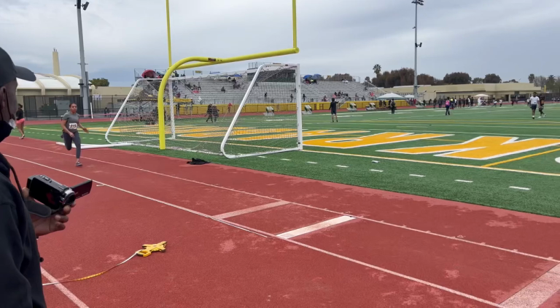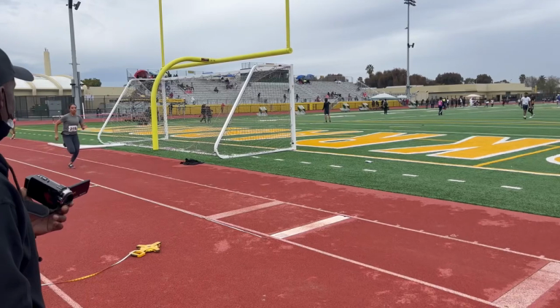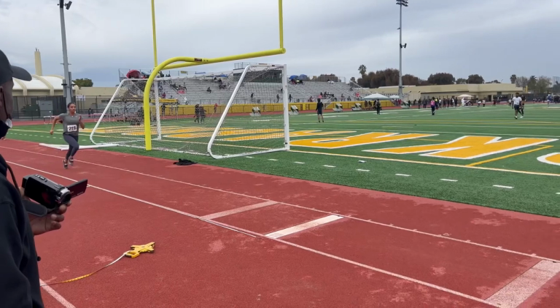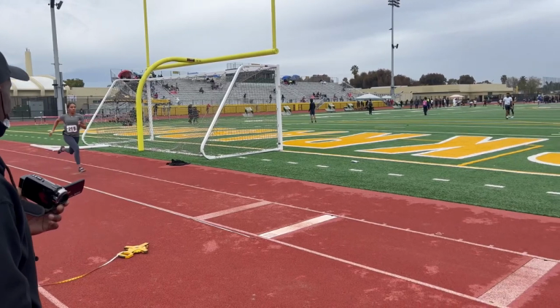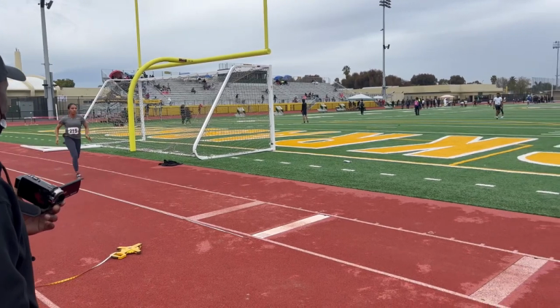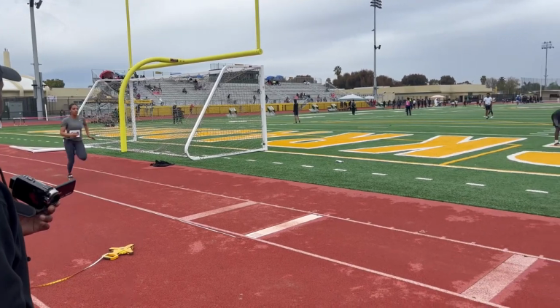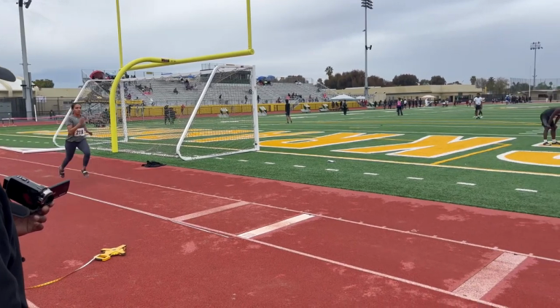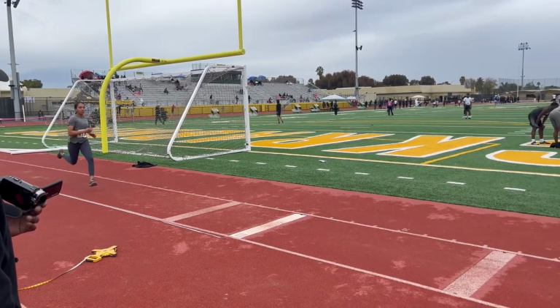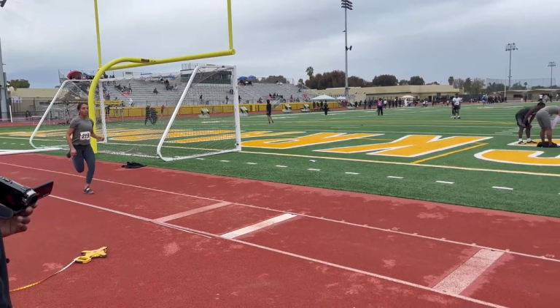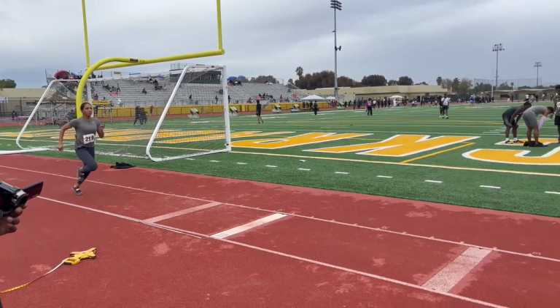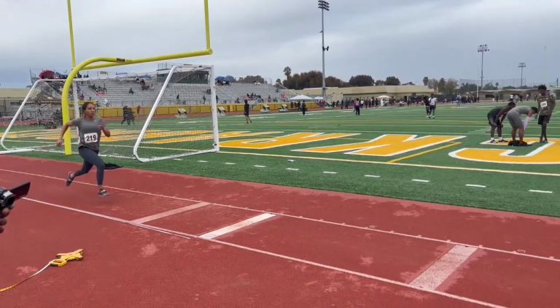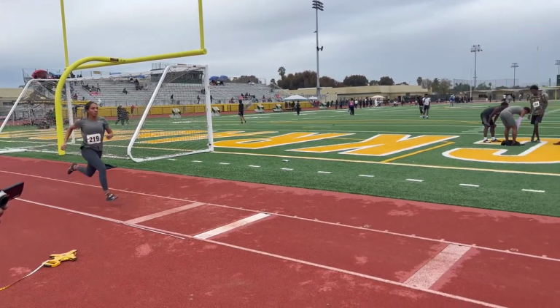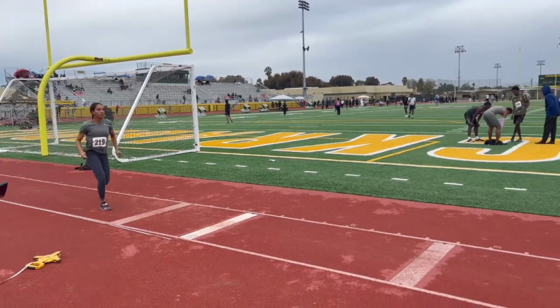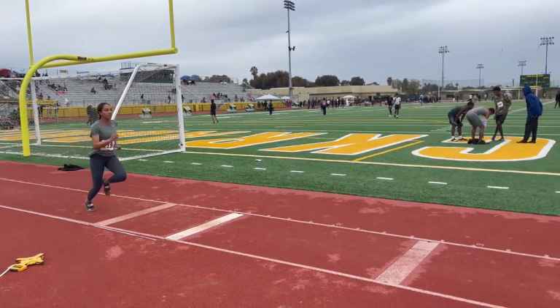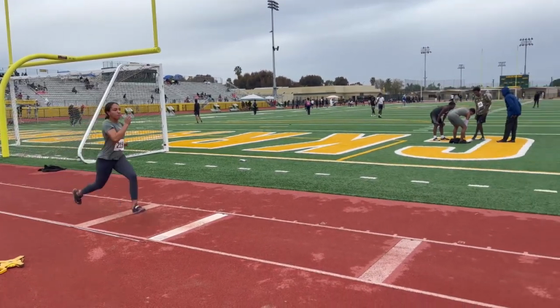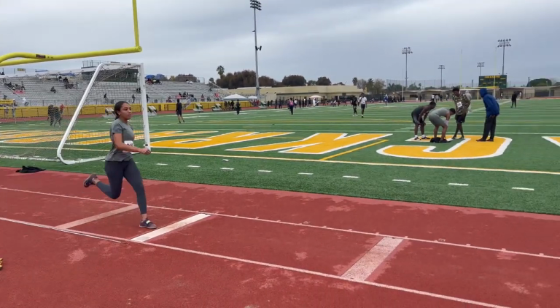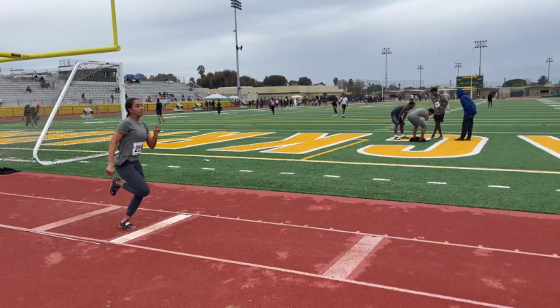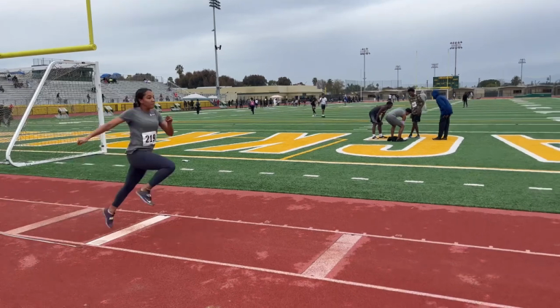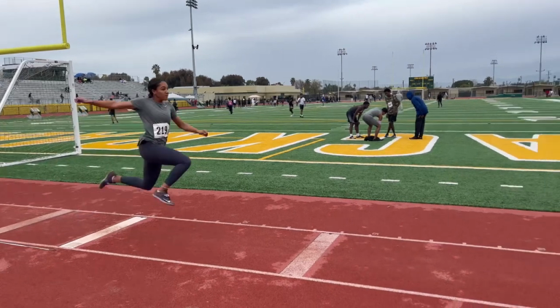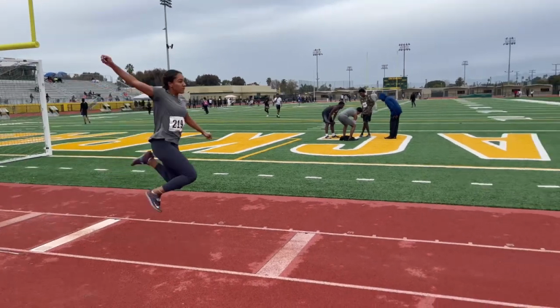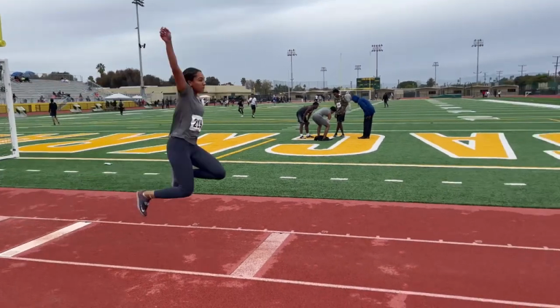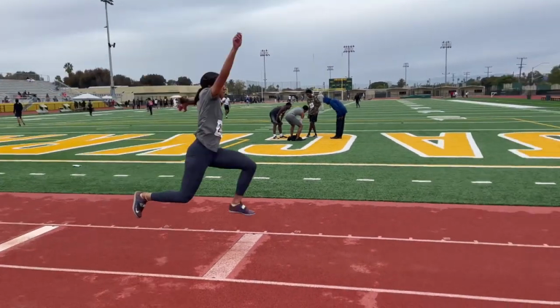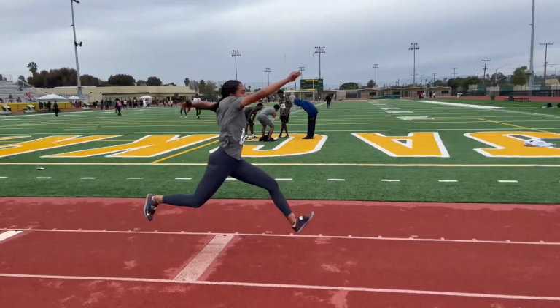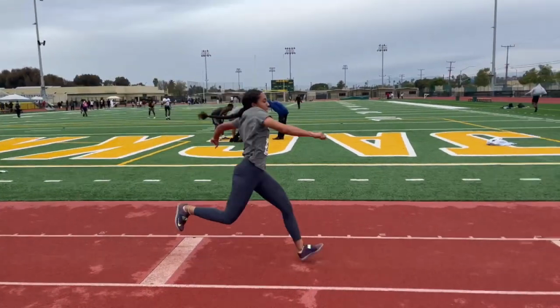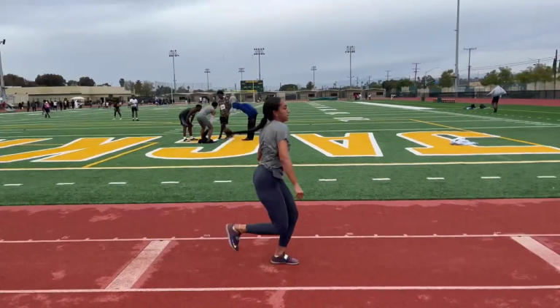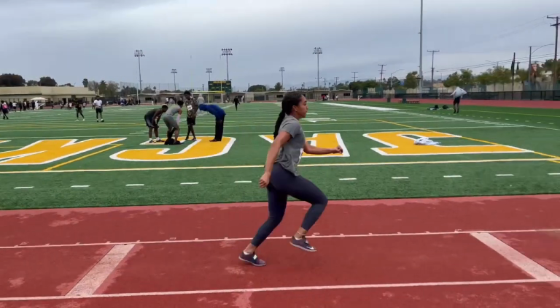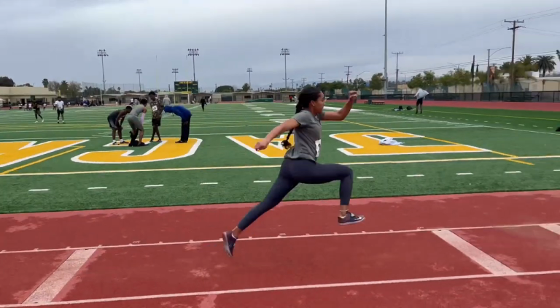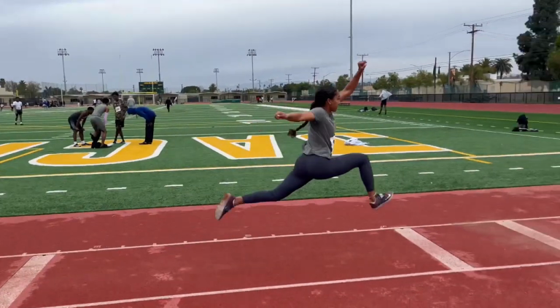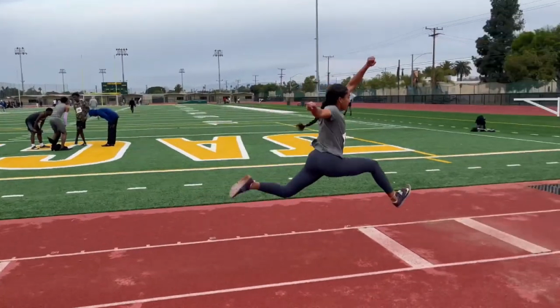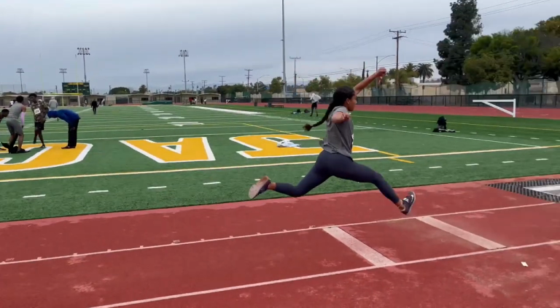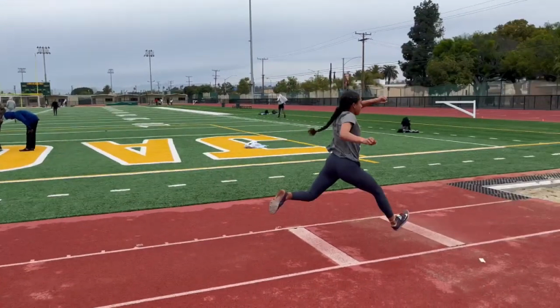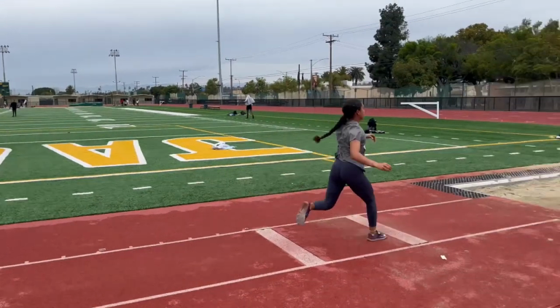This is Alyssa Perkins, a college freshman, and she came back to me over the Christmas break to prepare for her indoor season. She has a lot of technical flaws, as you can see.